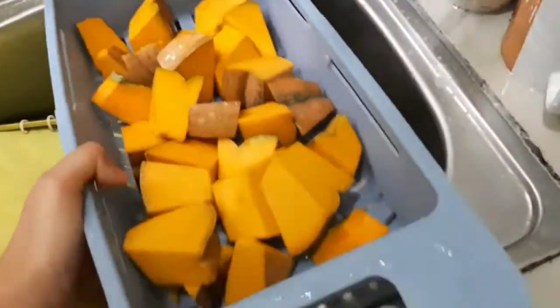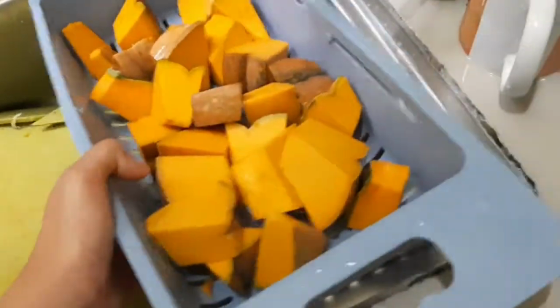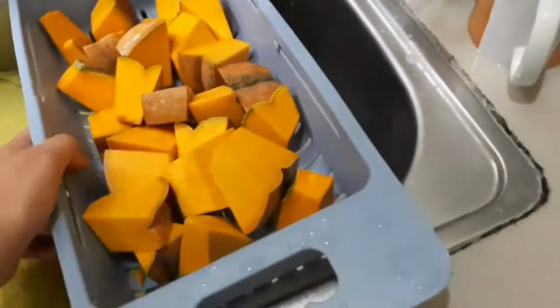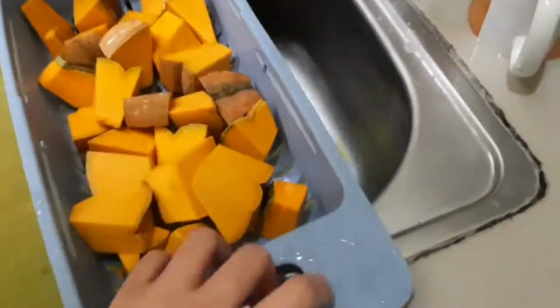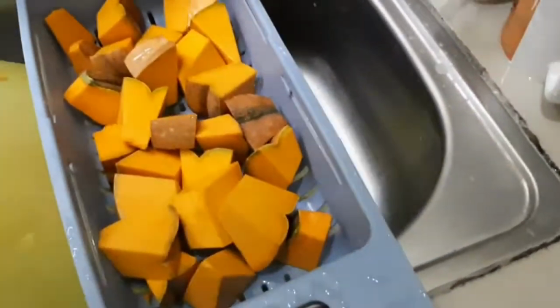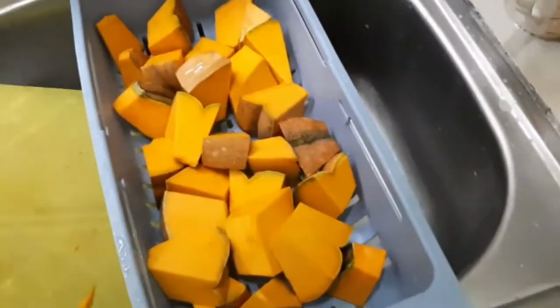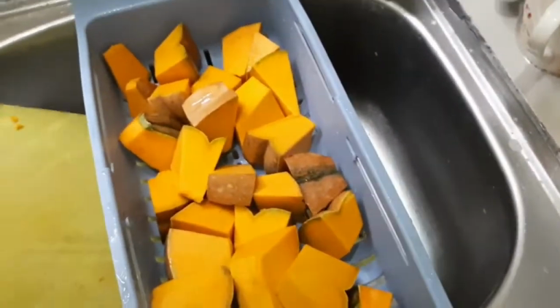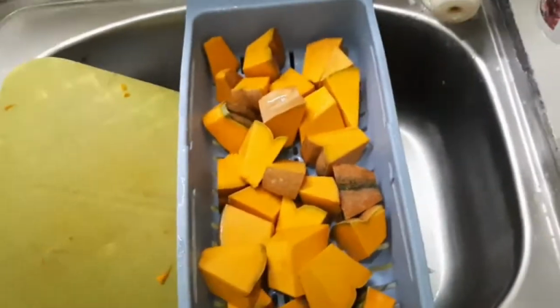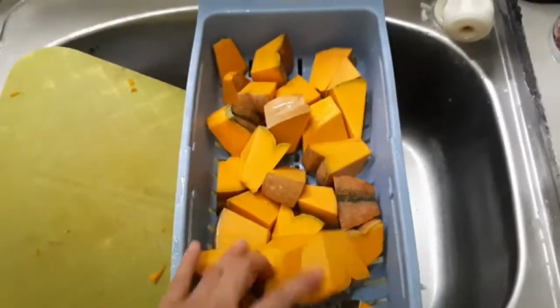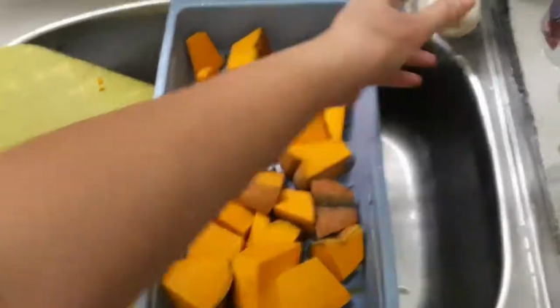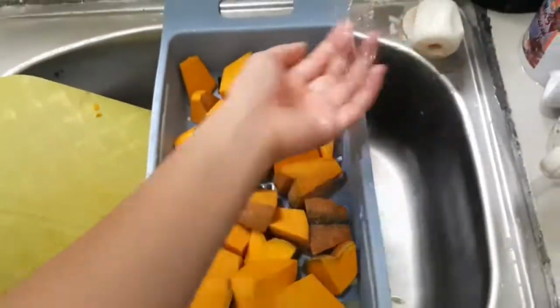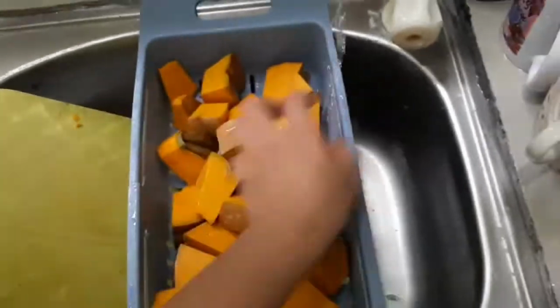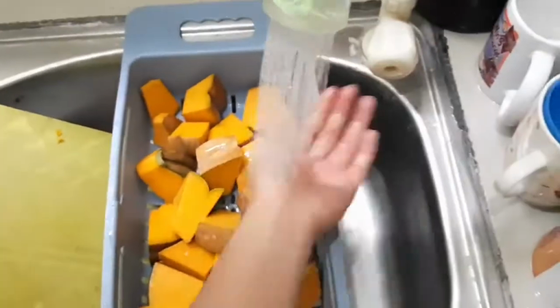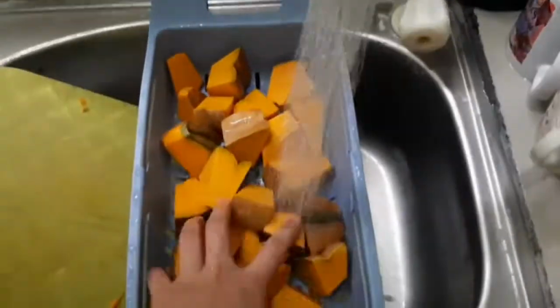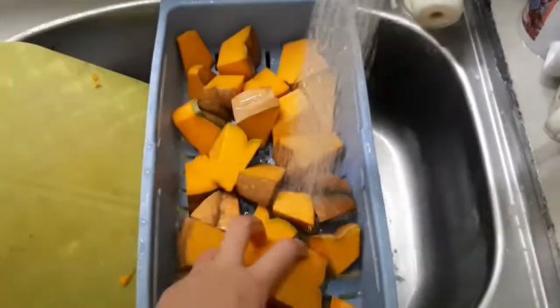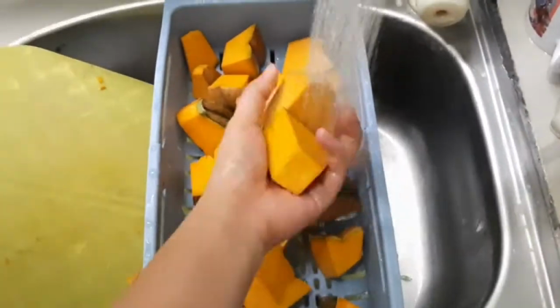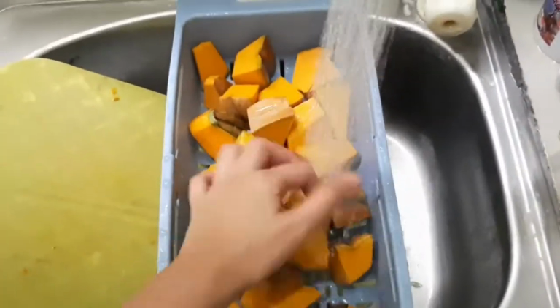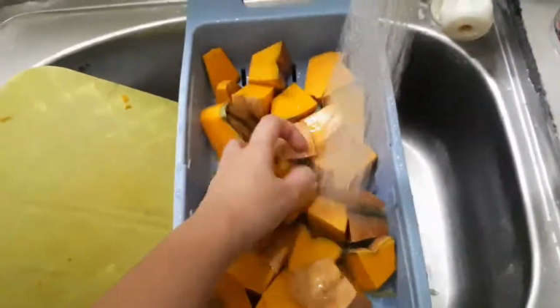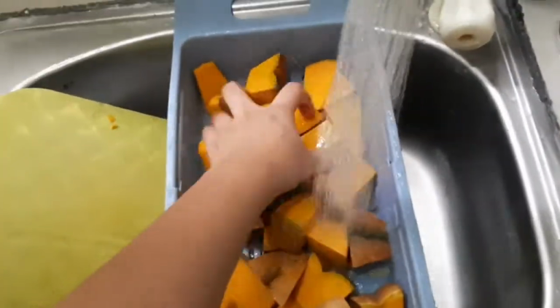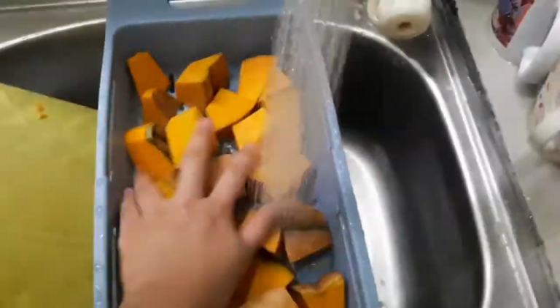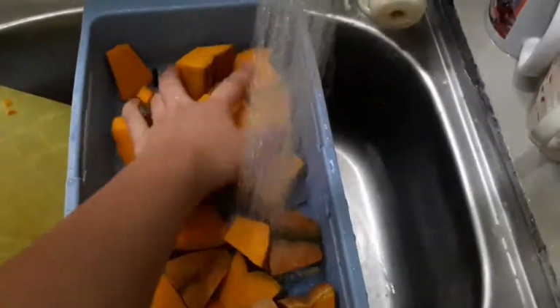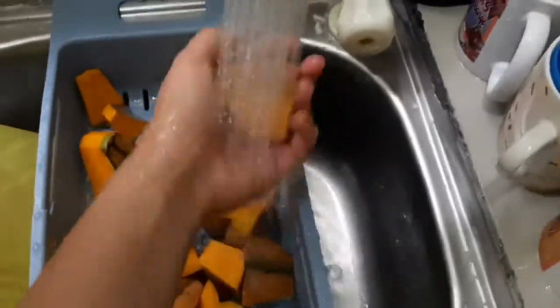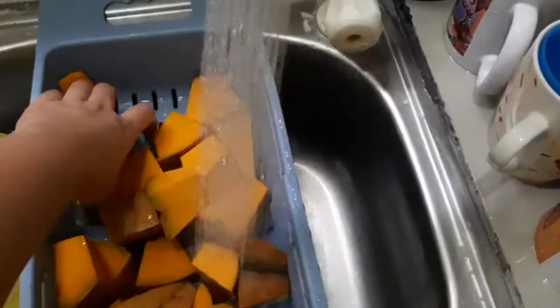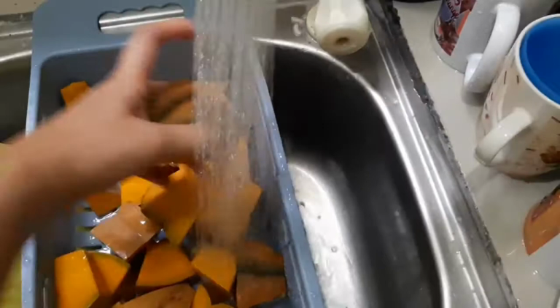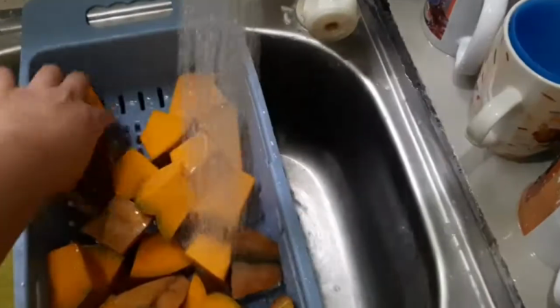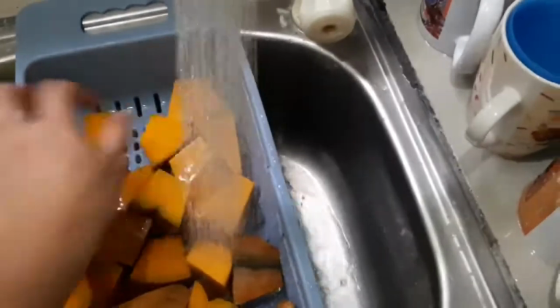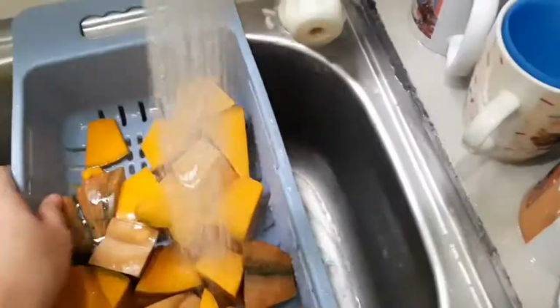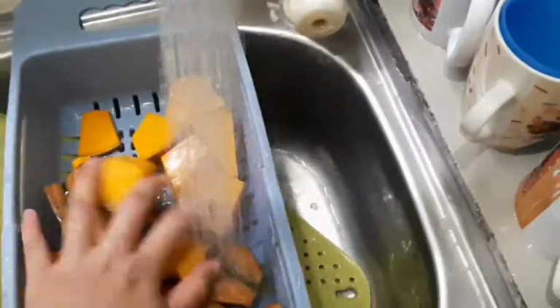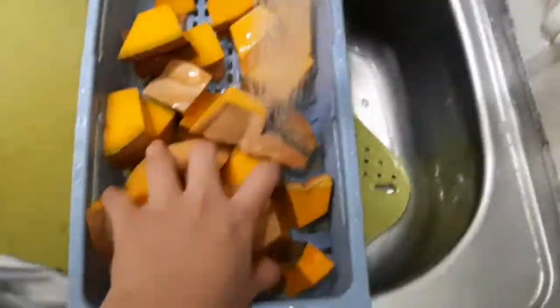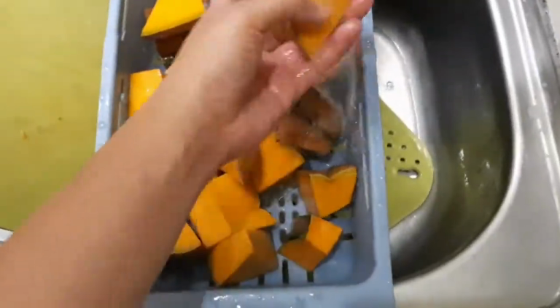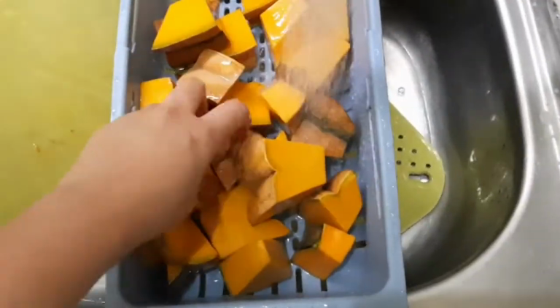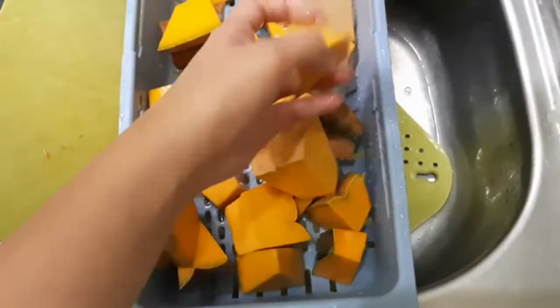You can just put it in the freezer — it lasts for three months, that's what they said. So we cut it into little pieces, we washed it, and then we steam it for about 10 to 15 minutes.